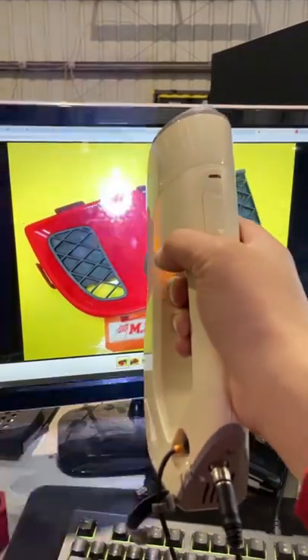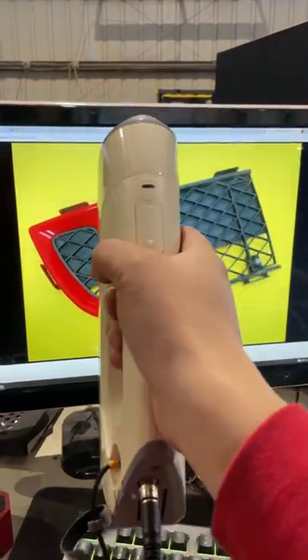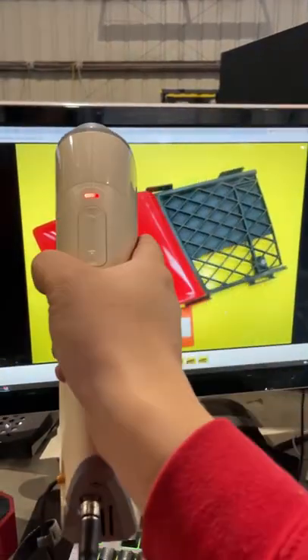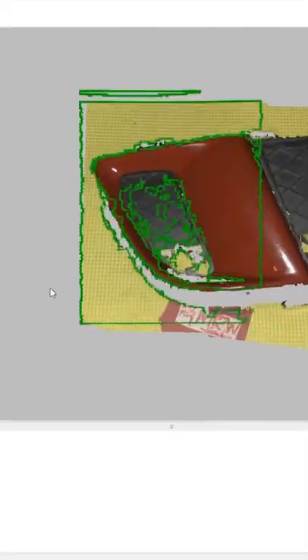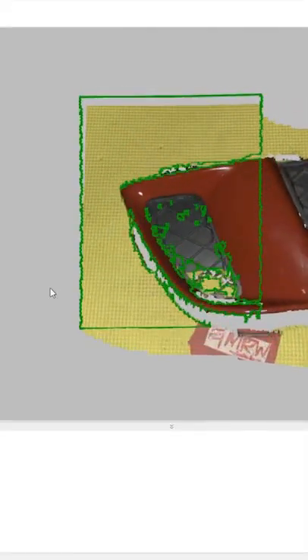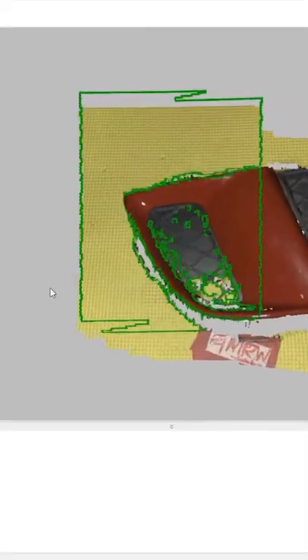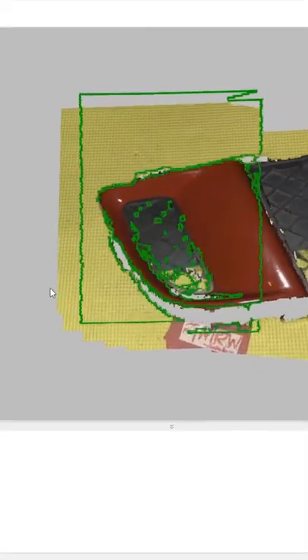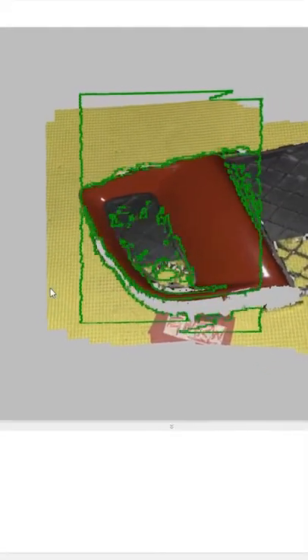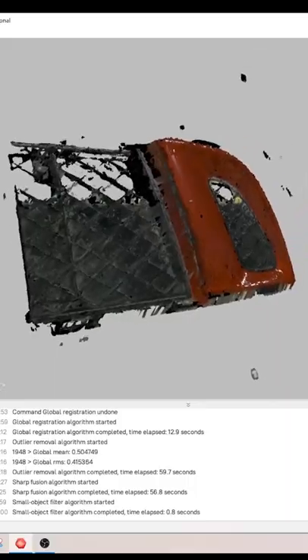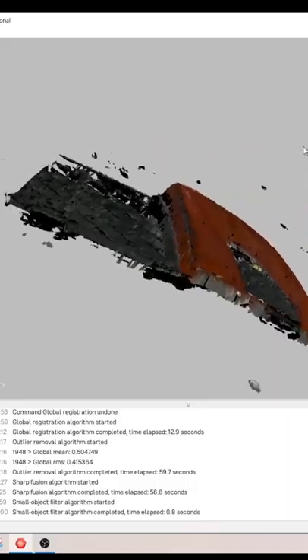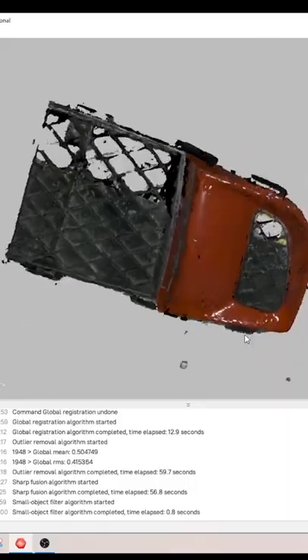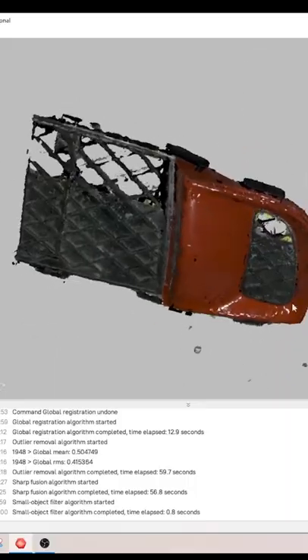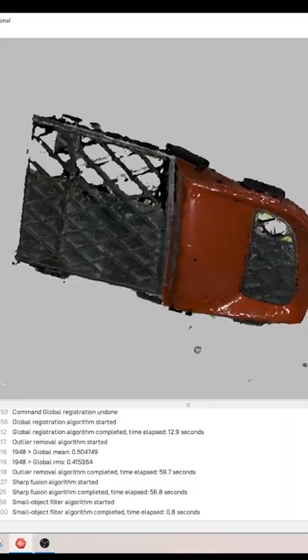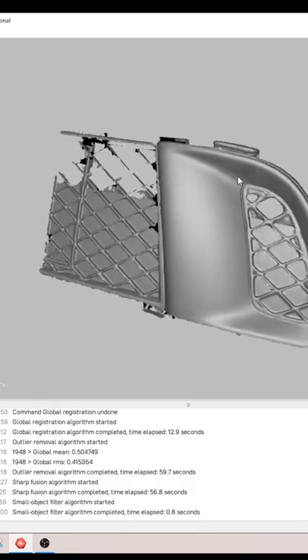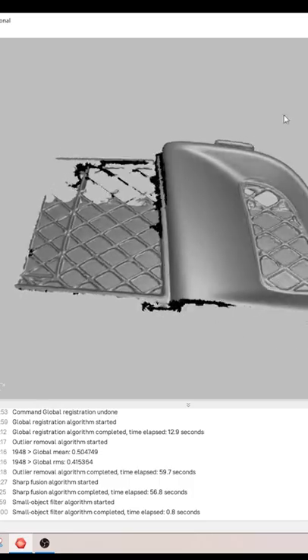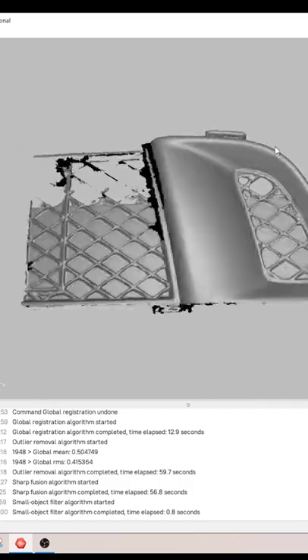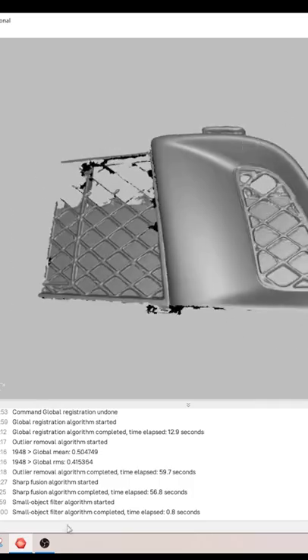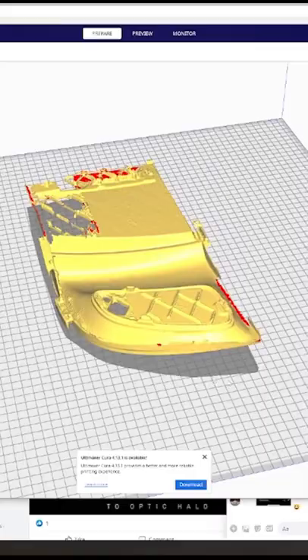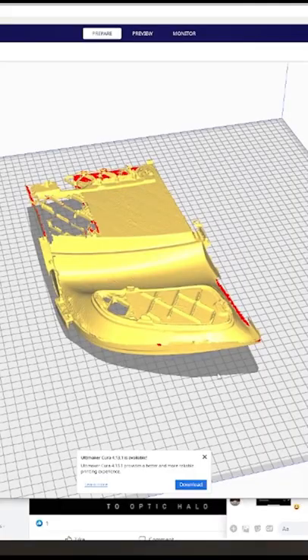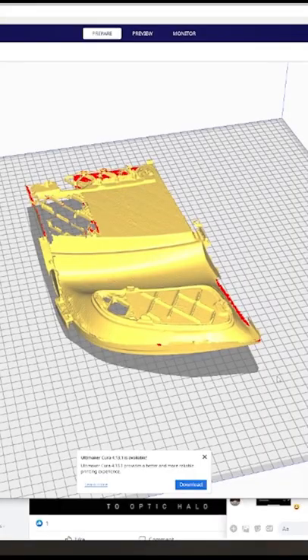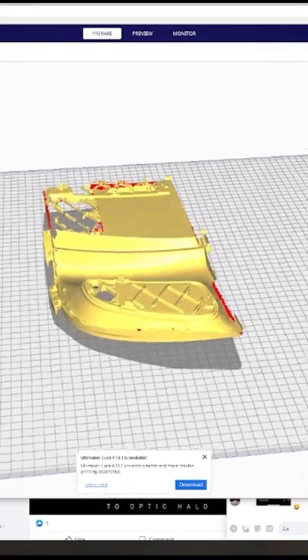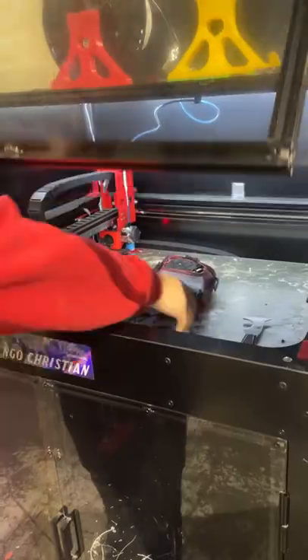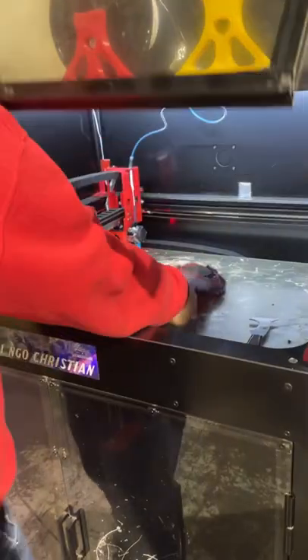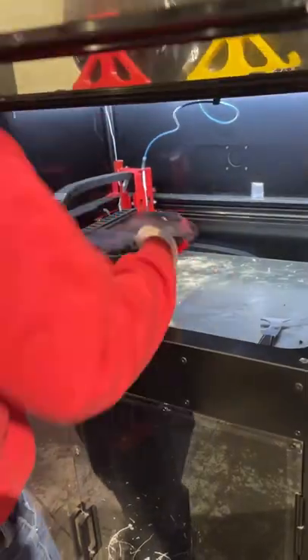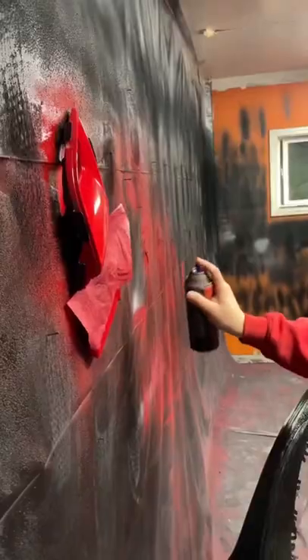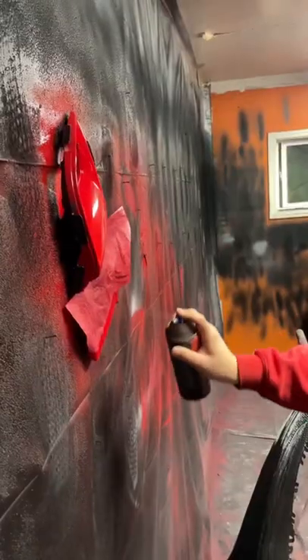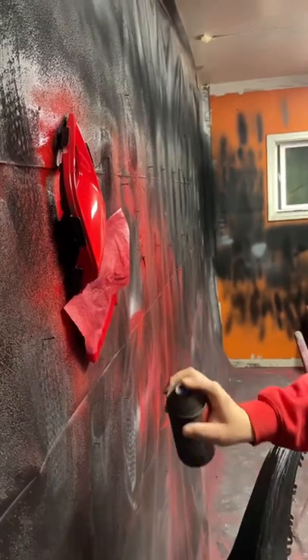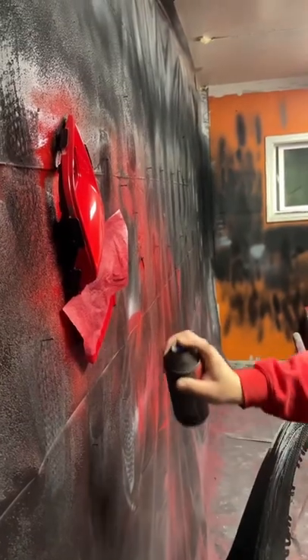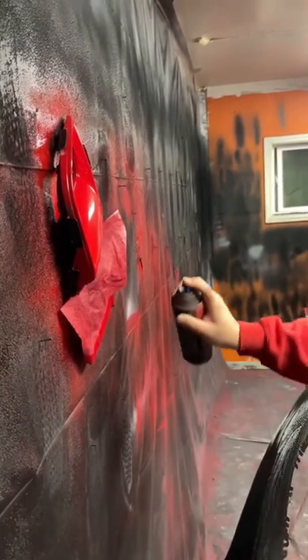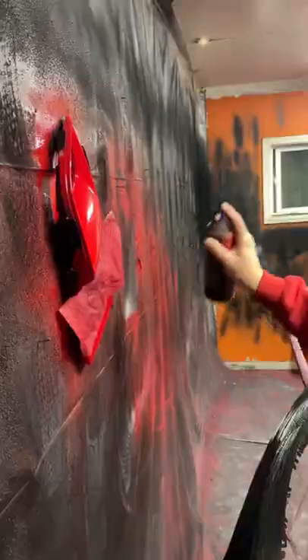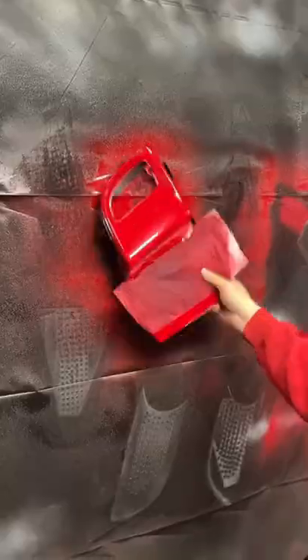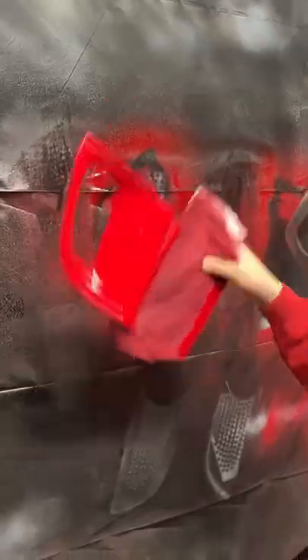You can see here my scanner scans in color, so that's kind of cool. Take your 3D model and prep it for 3D printing. Then, once it's out of the printer, I'm going to mask and get ready to paint it.